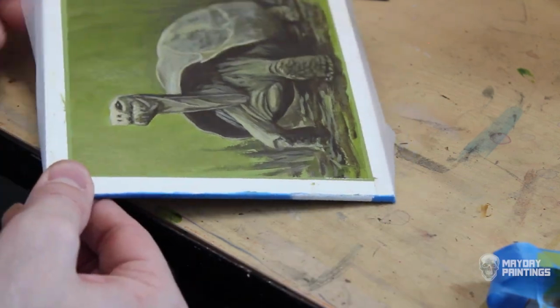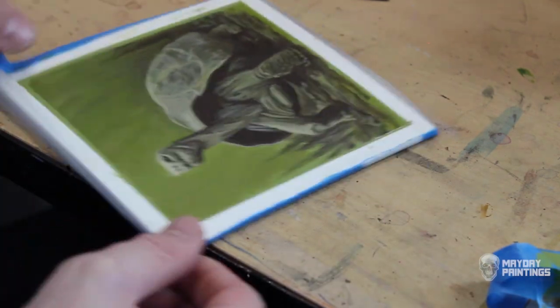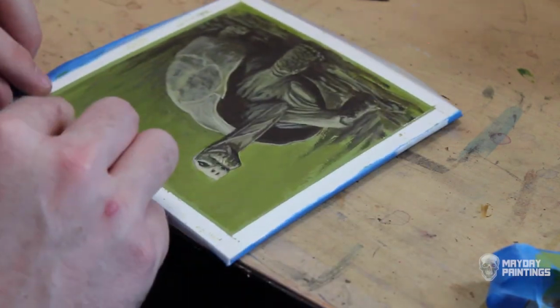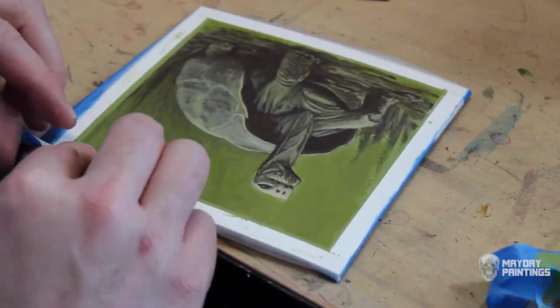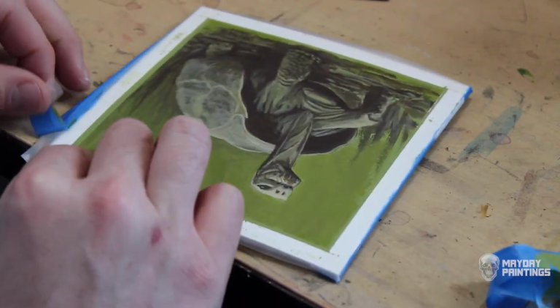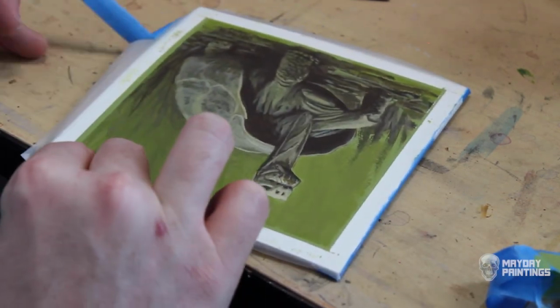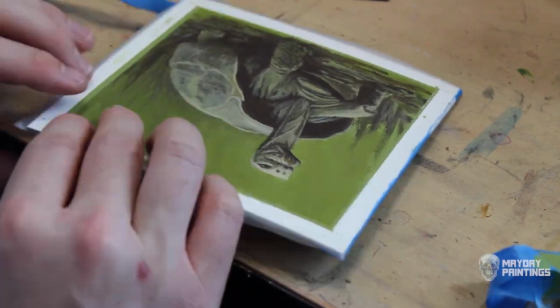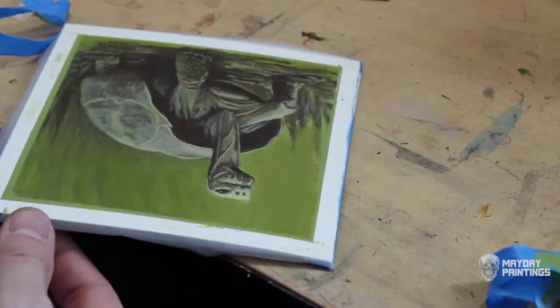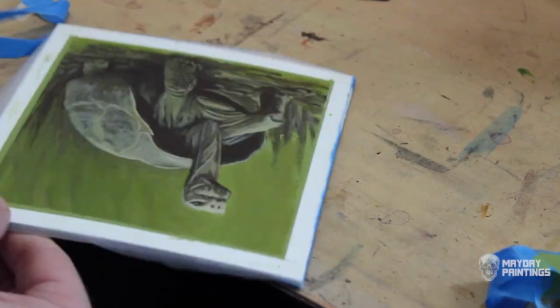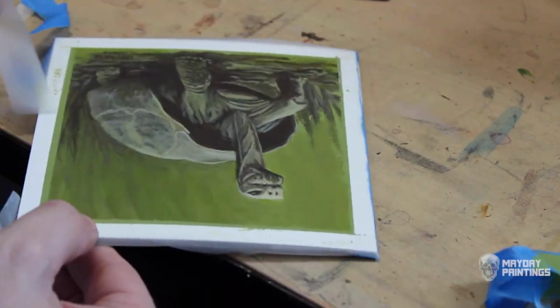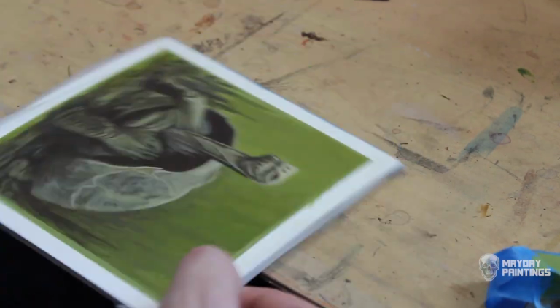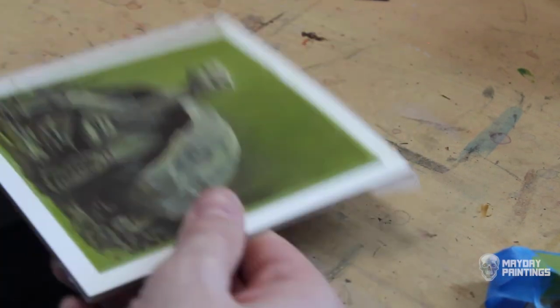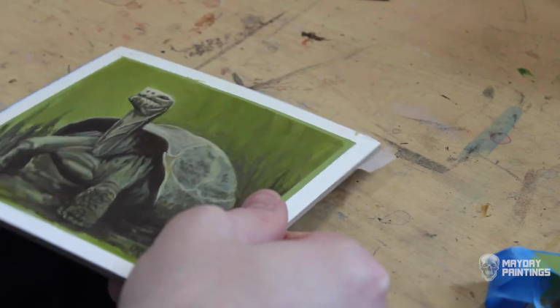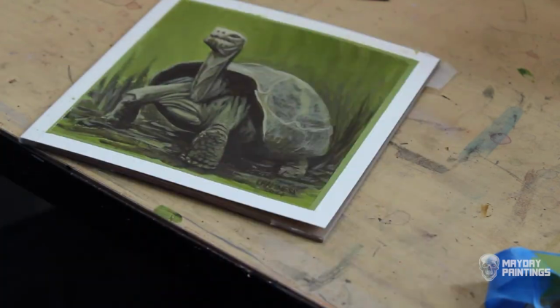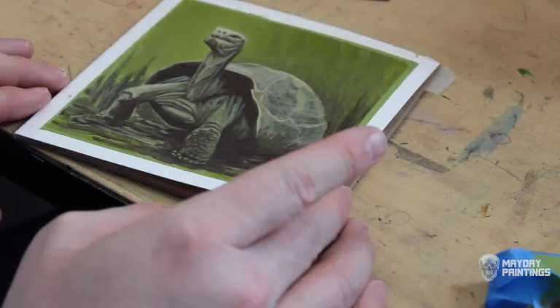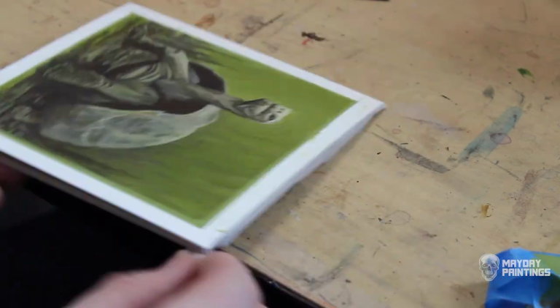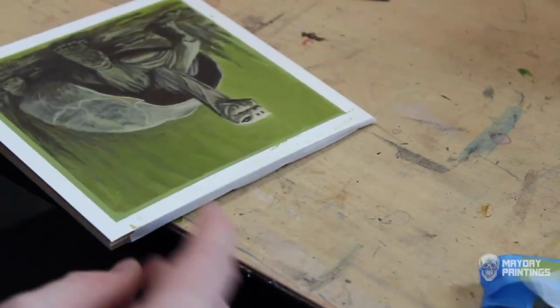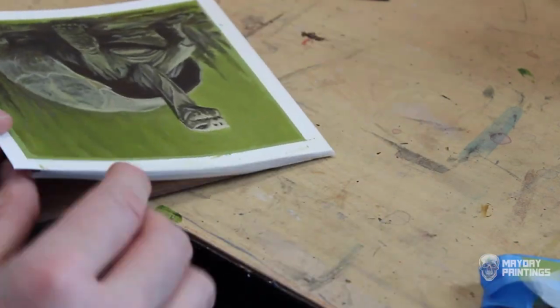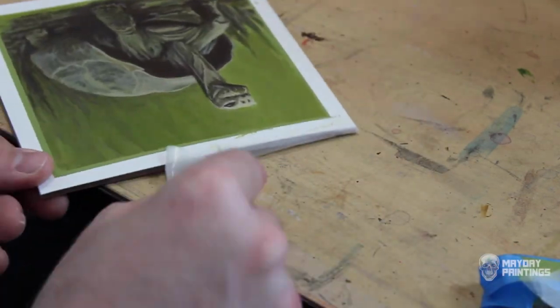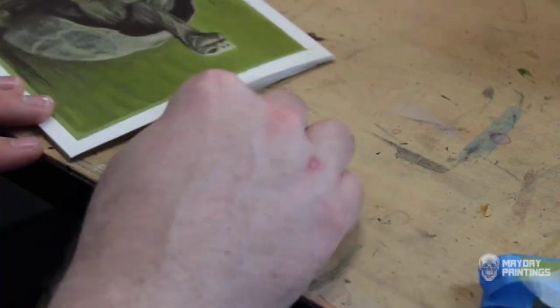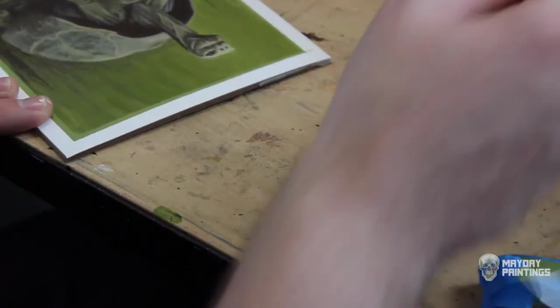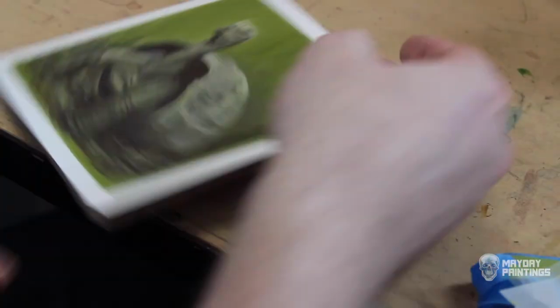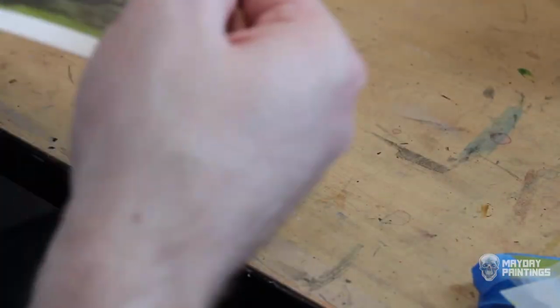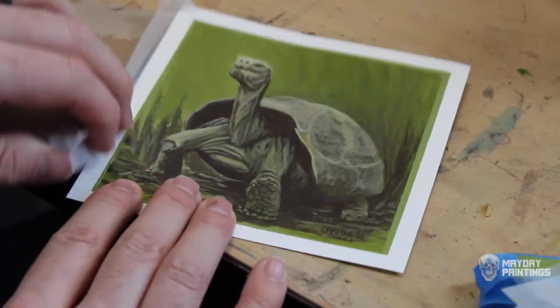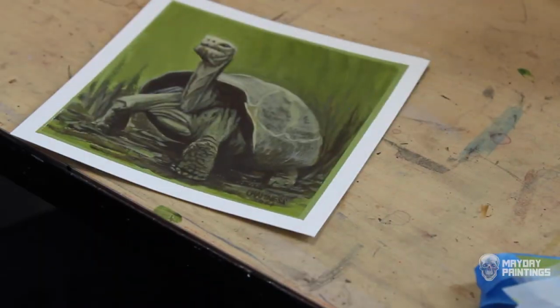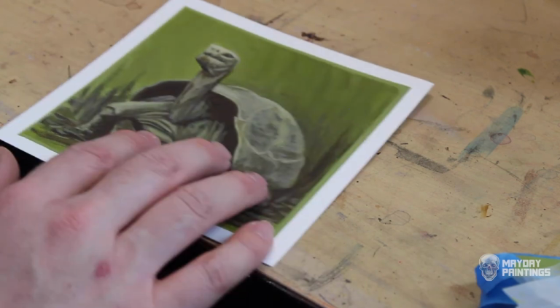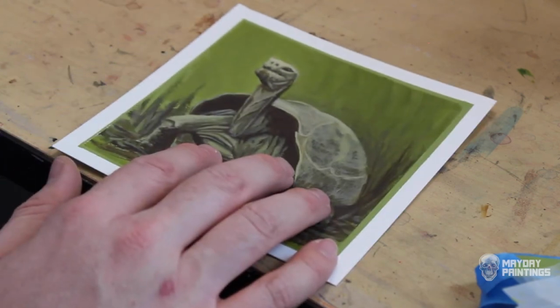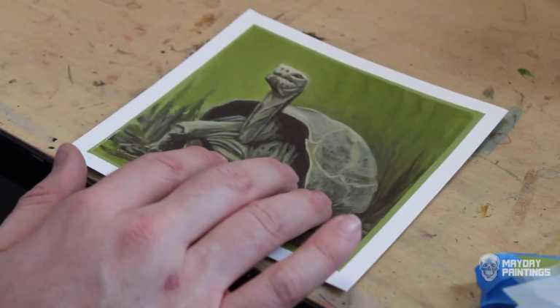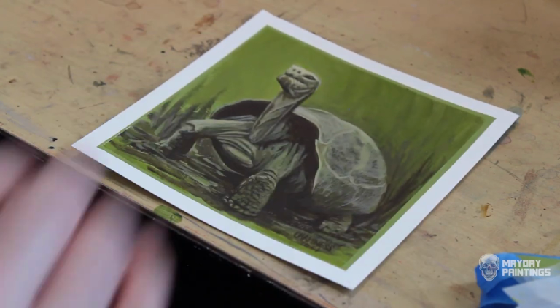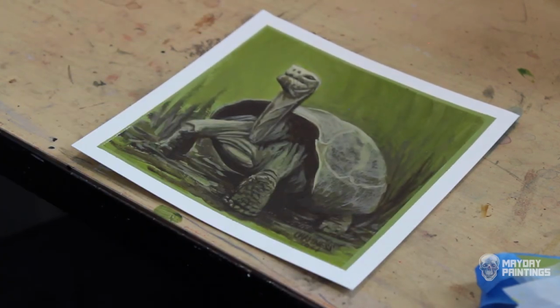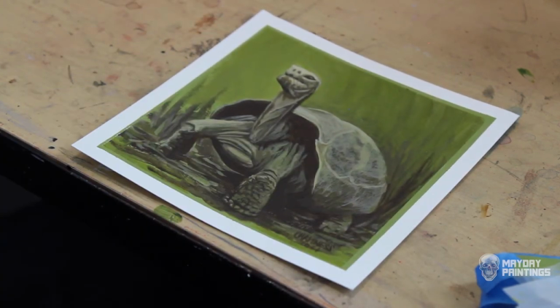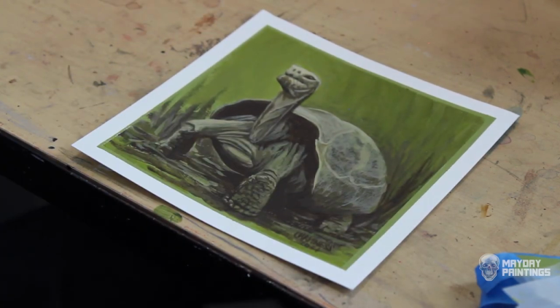I'm taking the tape off this painting, so that means the video is almost over. Remember to like this video, subscribe to the channel, and follow me on Instagram for more painting content. Thanks for watching — see you next time.